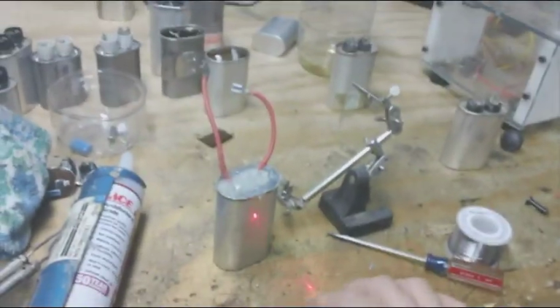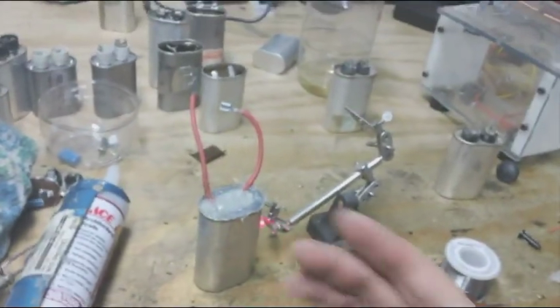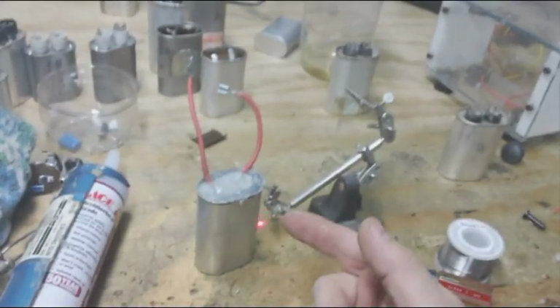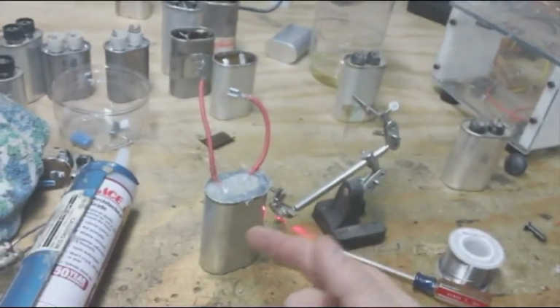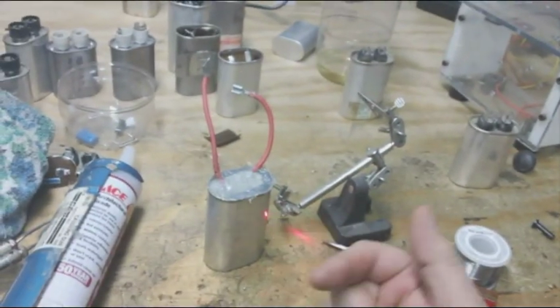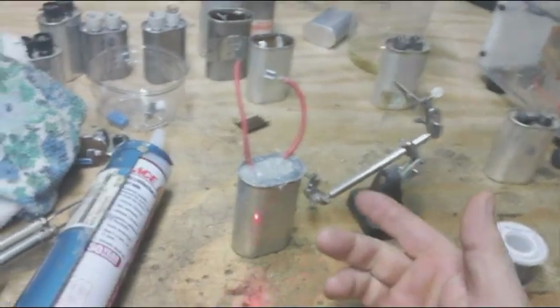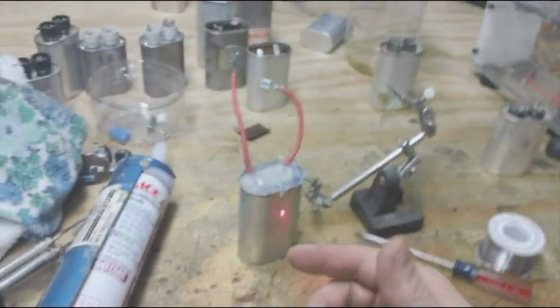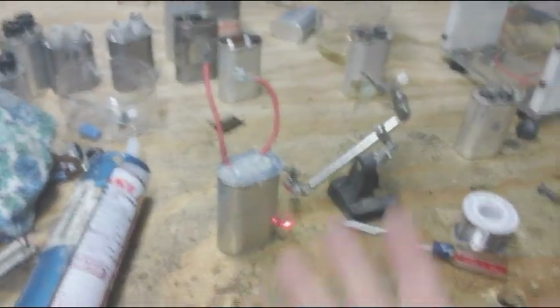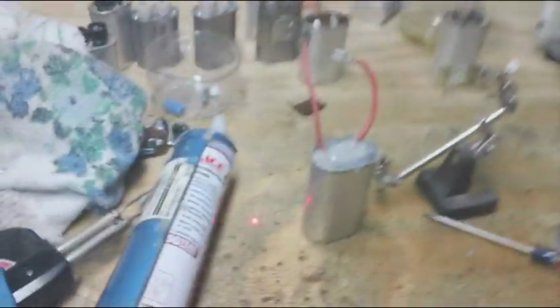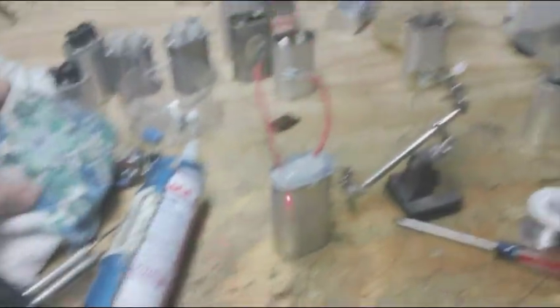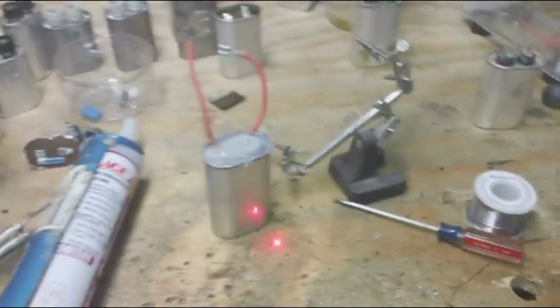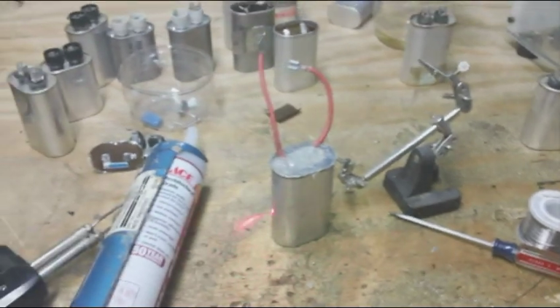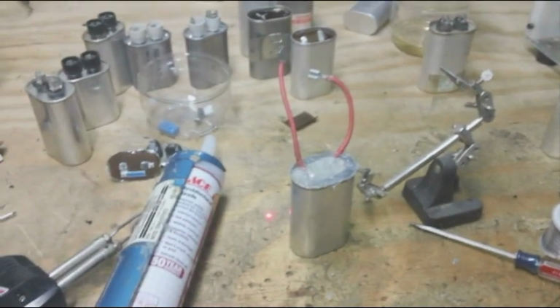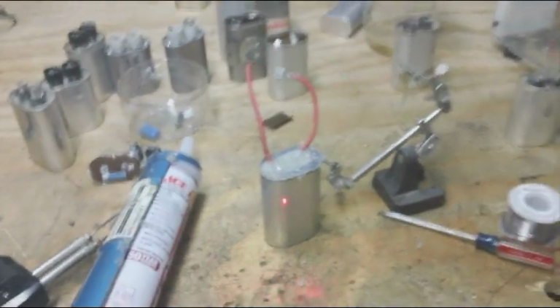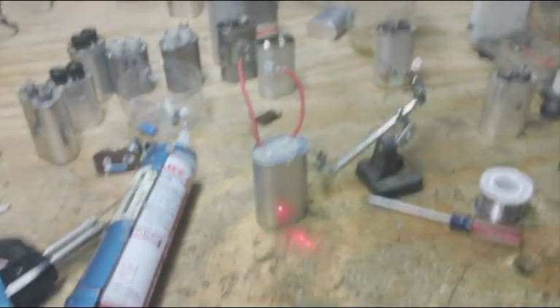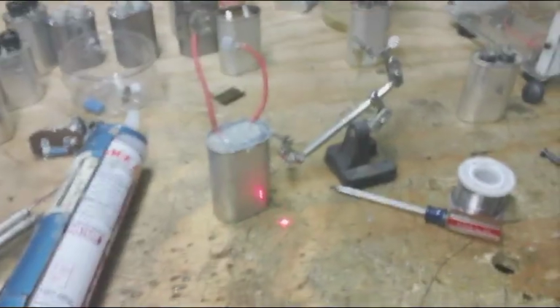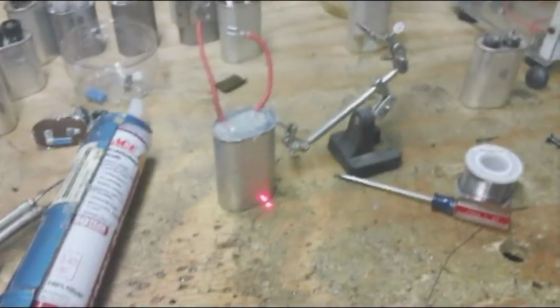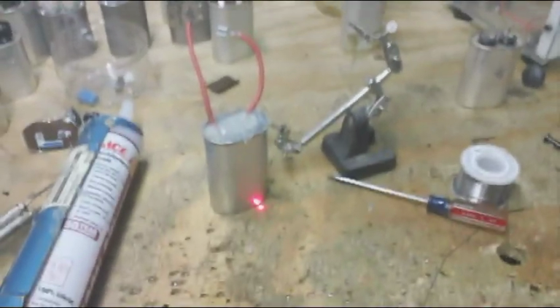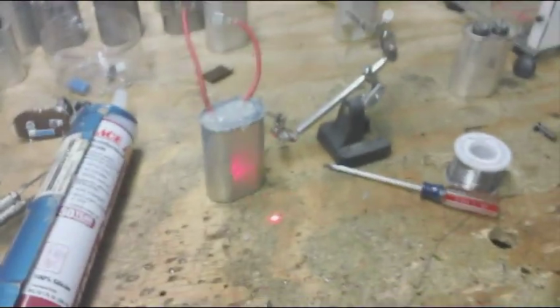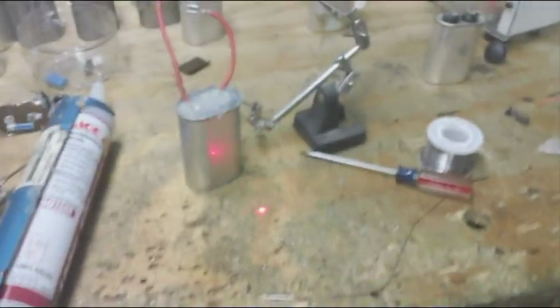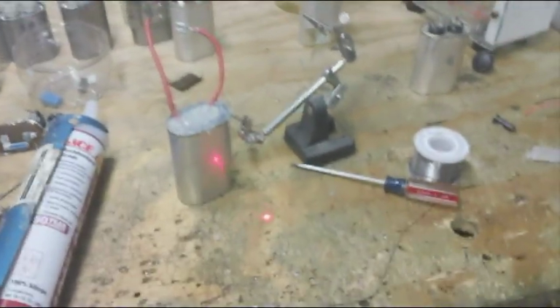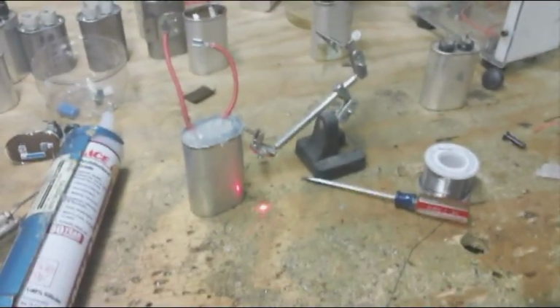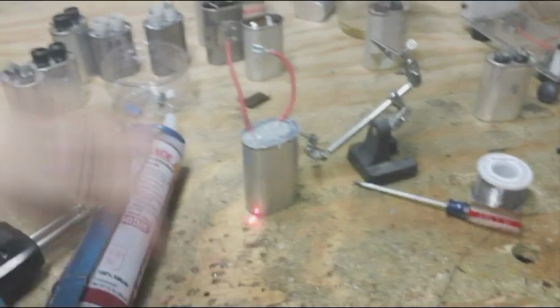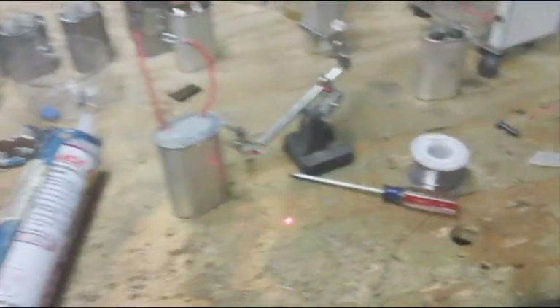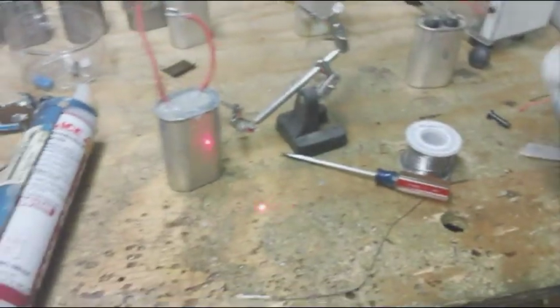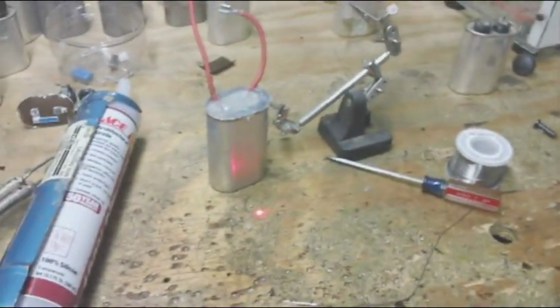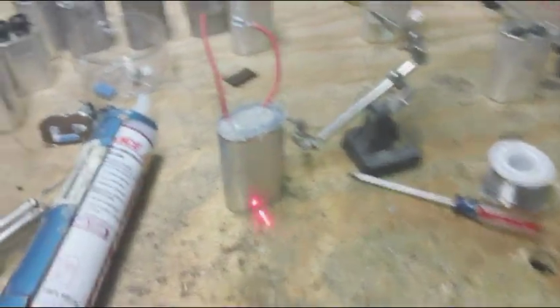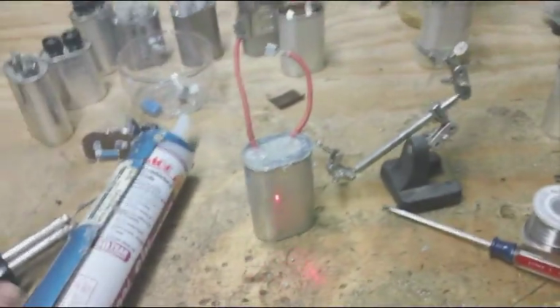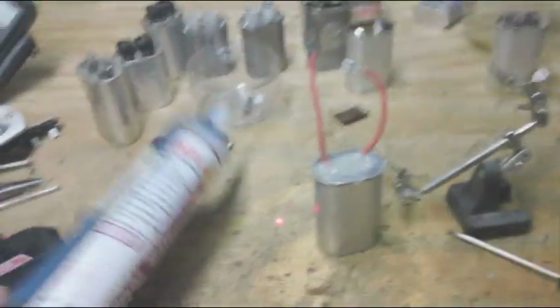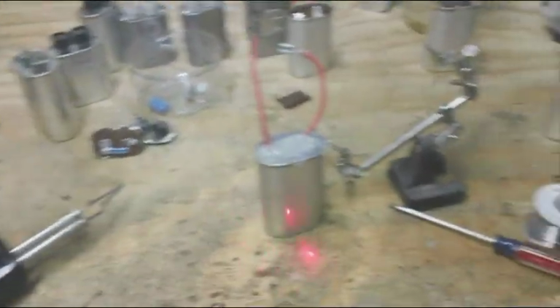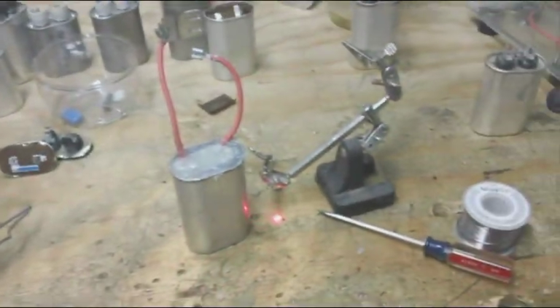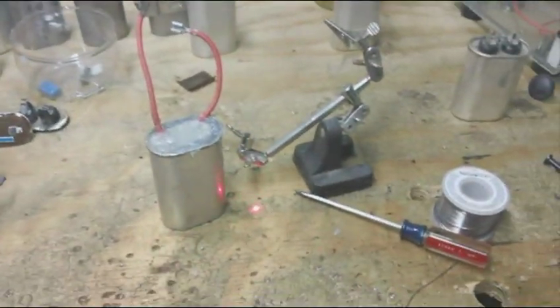So there you go — that's how to make one of these capacitors so it has no internal resistance. This is Technomancer for Zero Point Fuel, signing out.